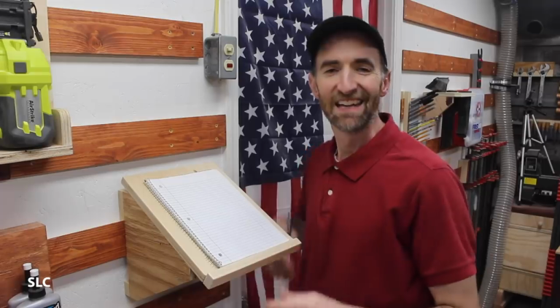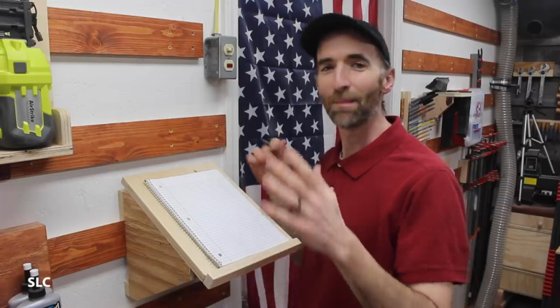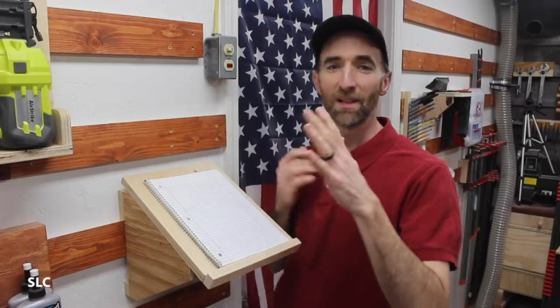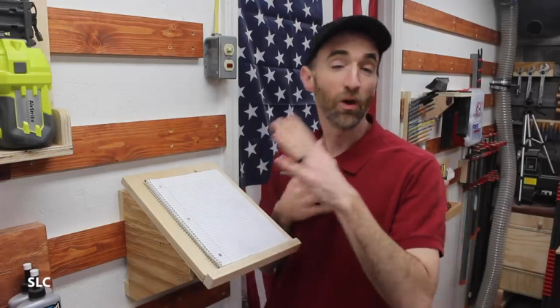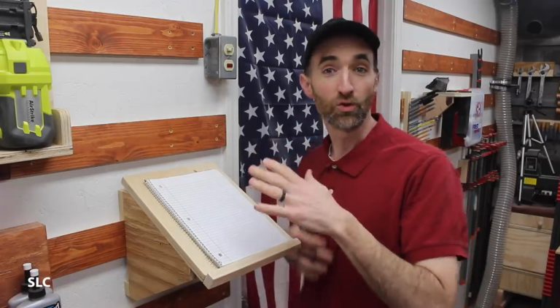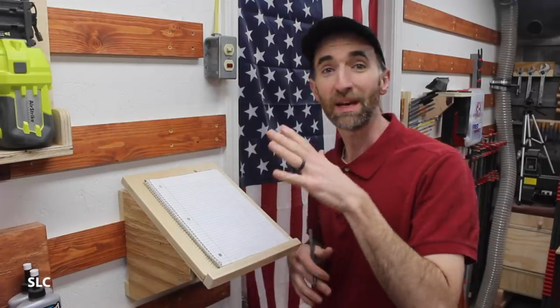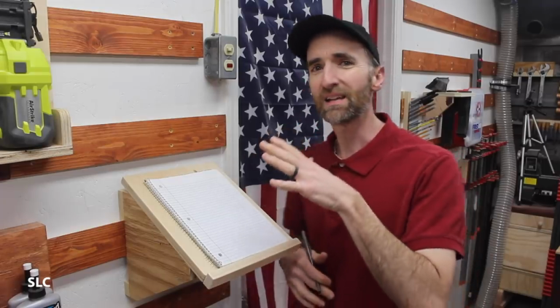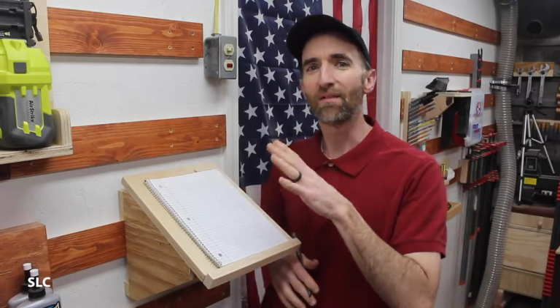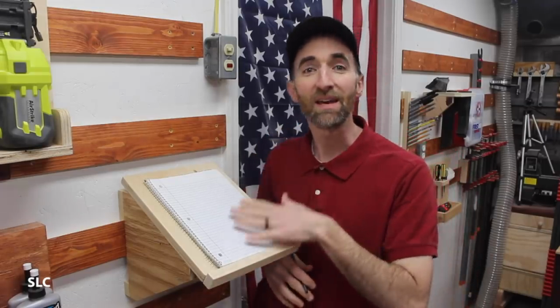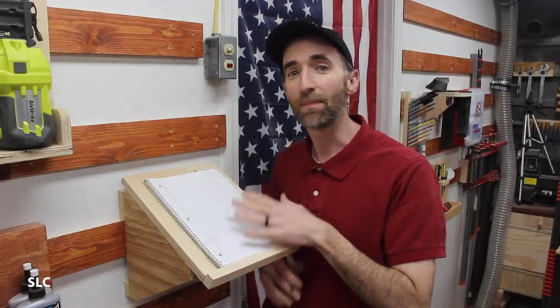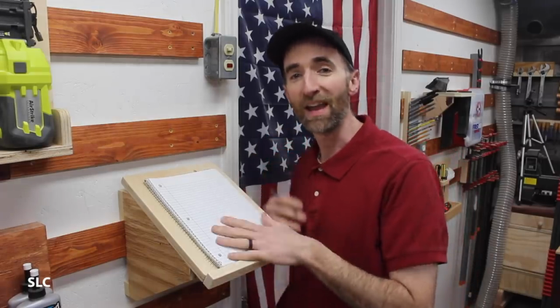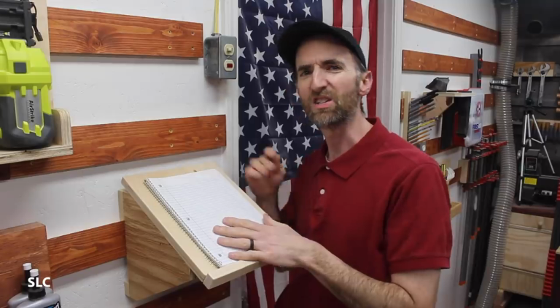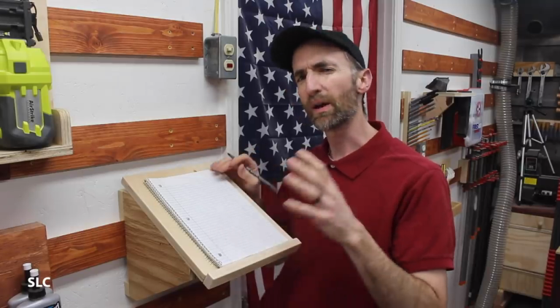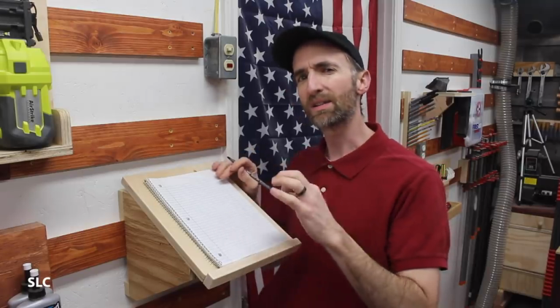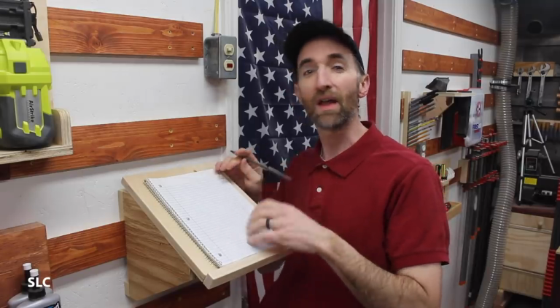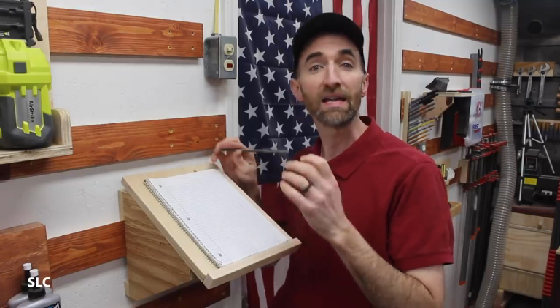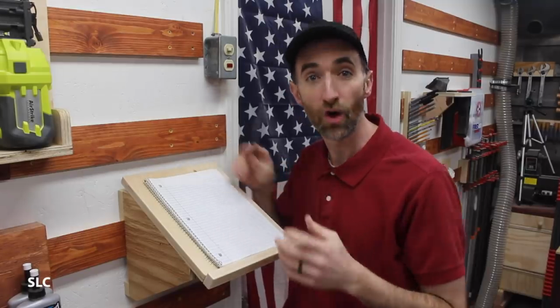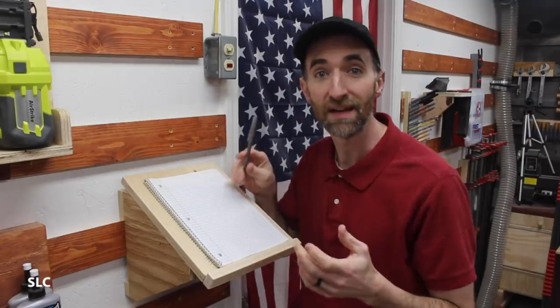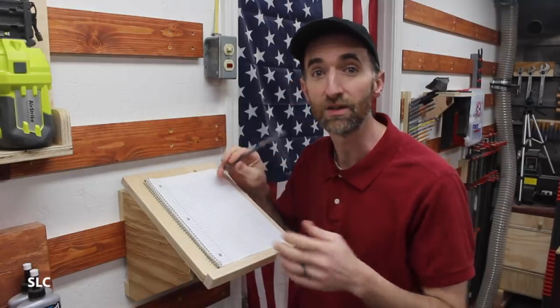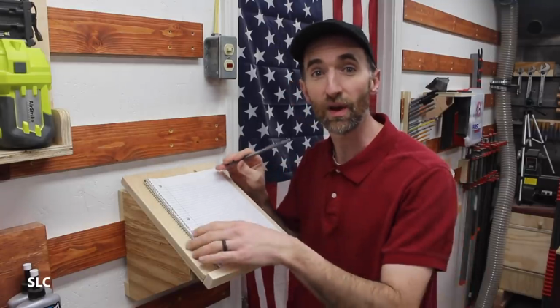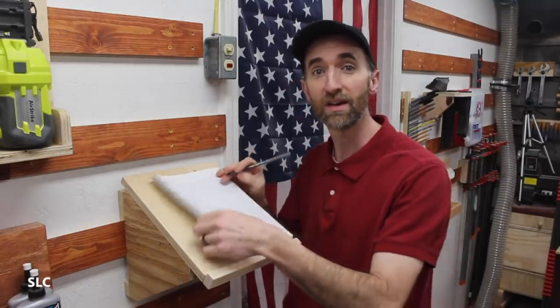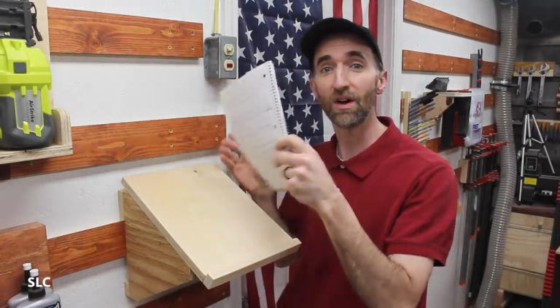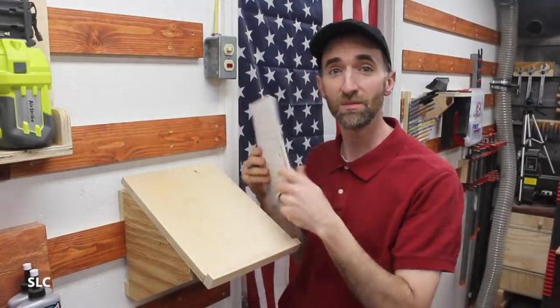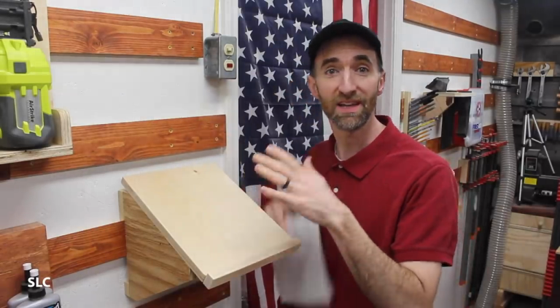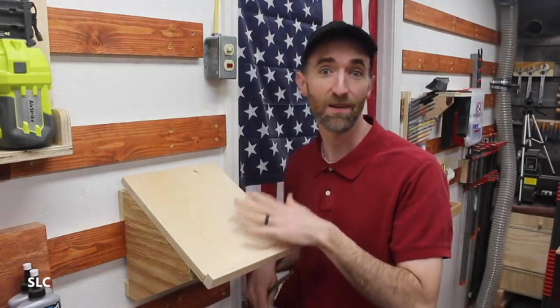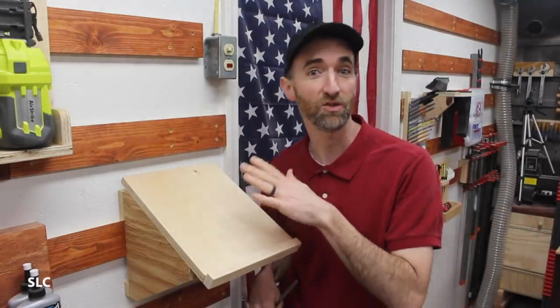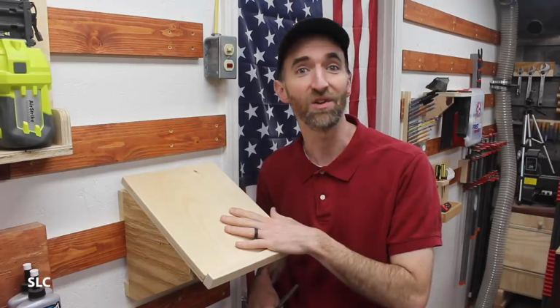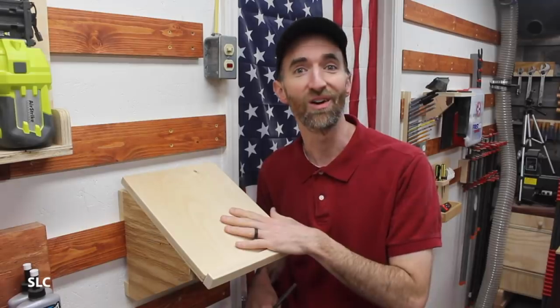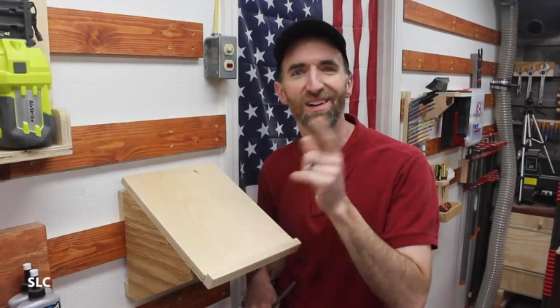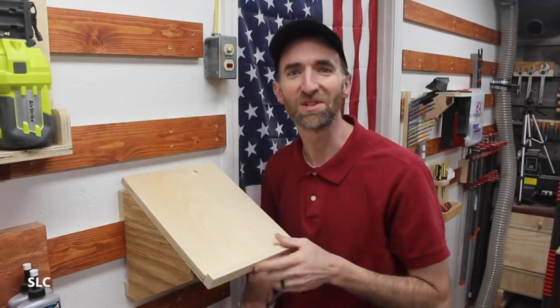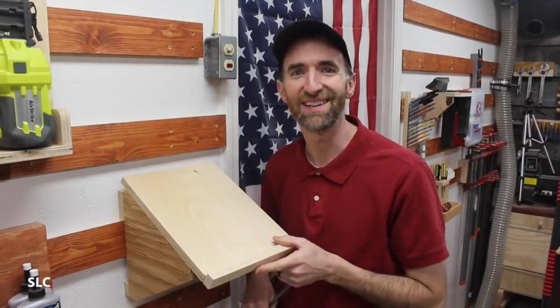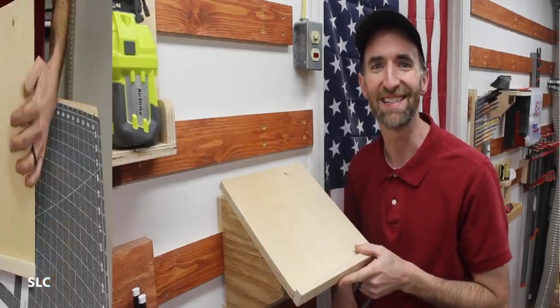Now I might be a little bit old school, but I like to have a pen and paper handy just so I can write stuff down and draw if I need to. So I created this awesome little desk that mounts right here on the wall. Let me show you how I did this.